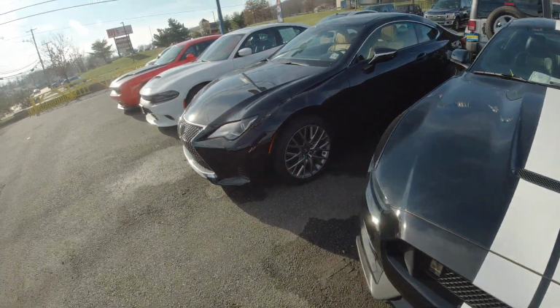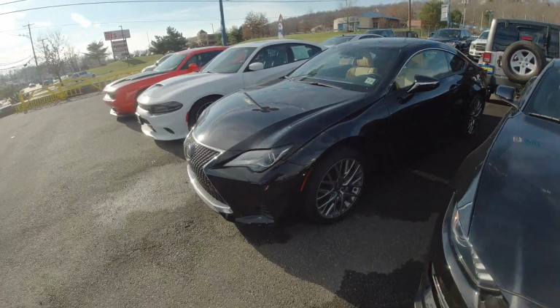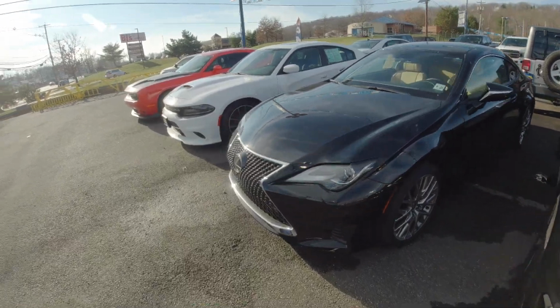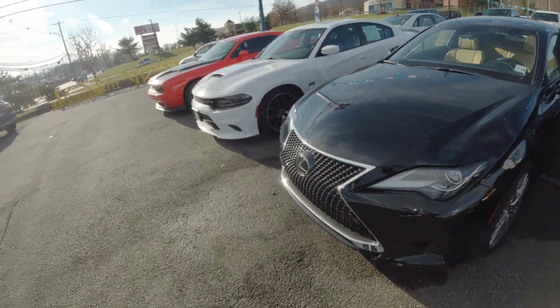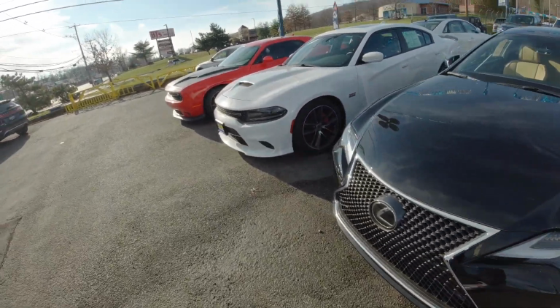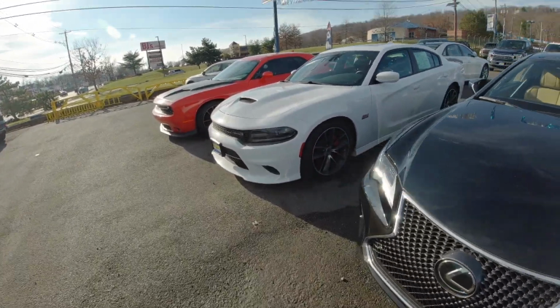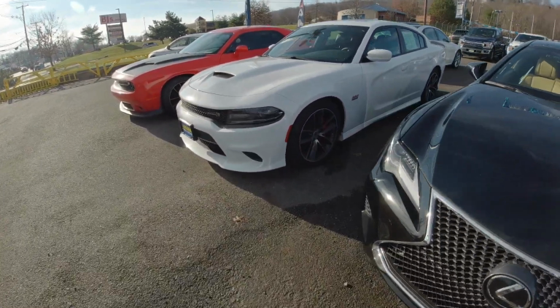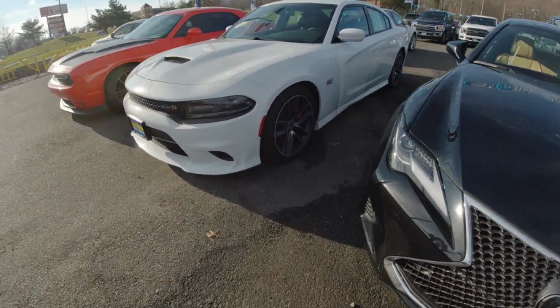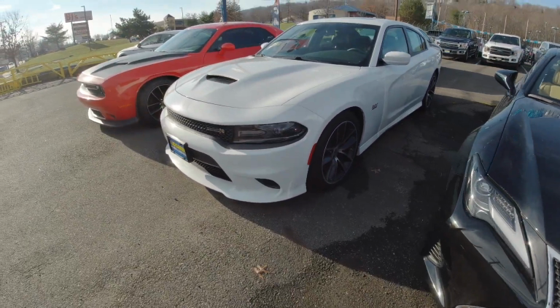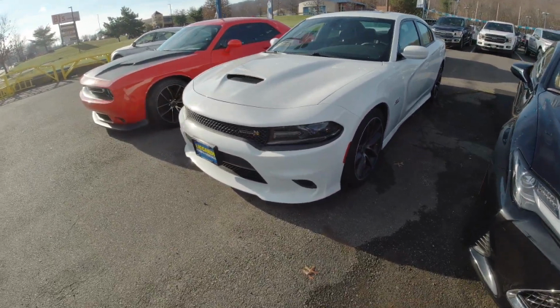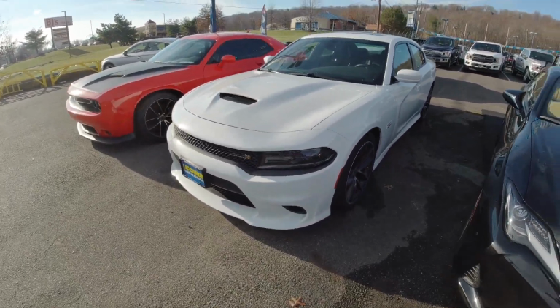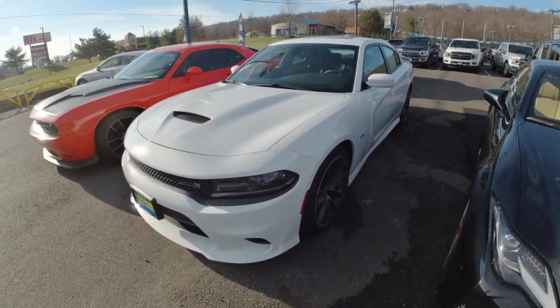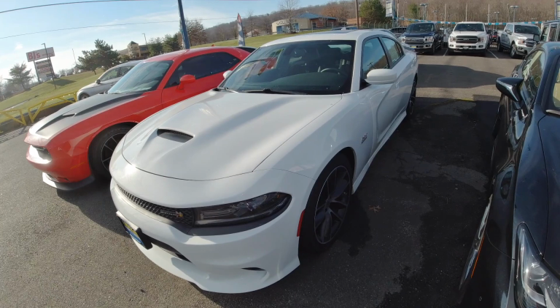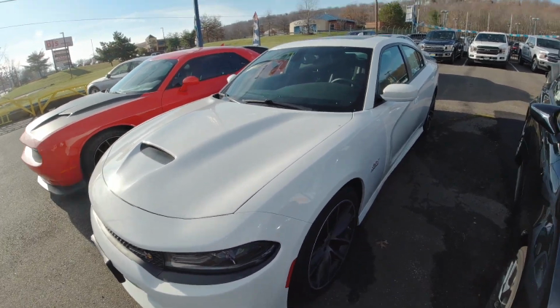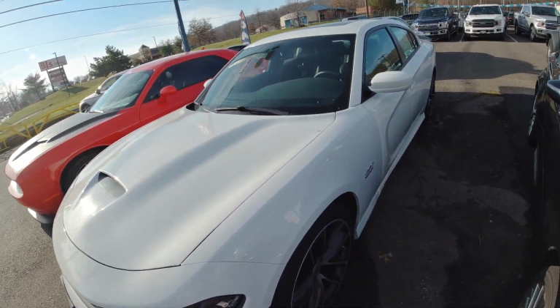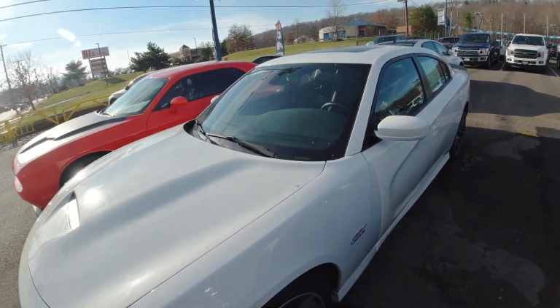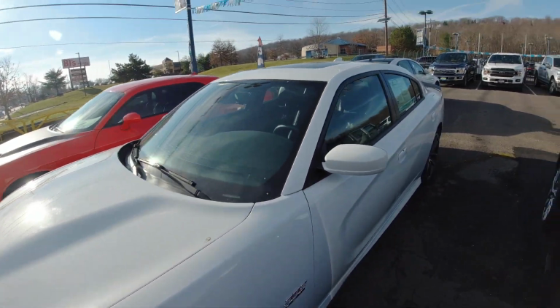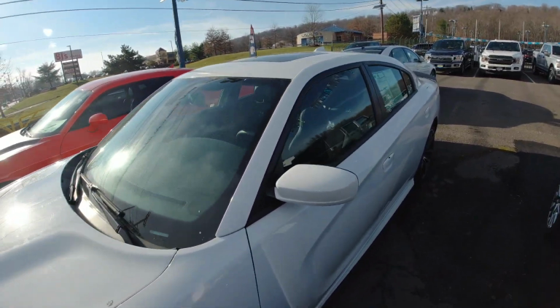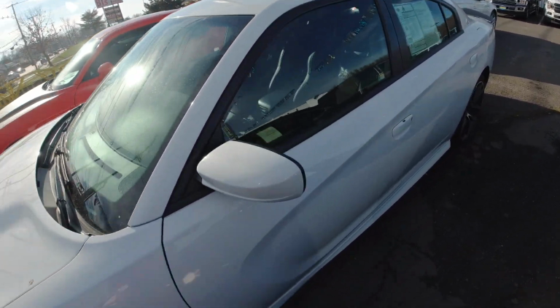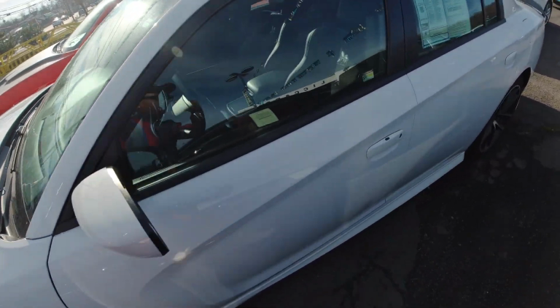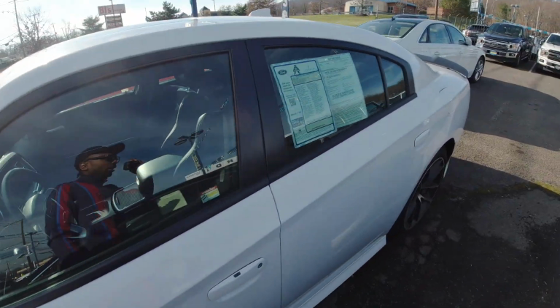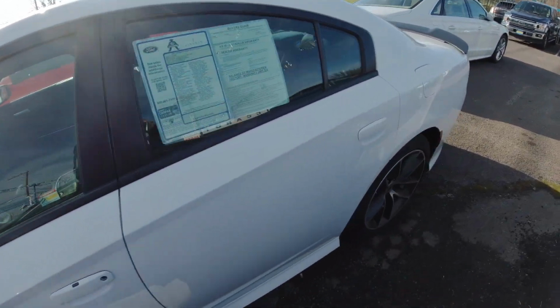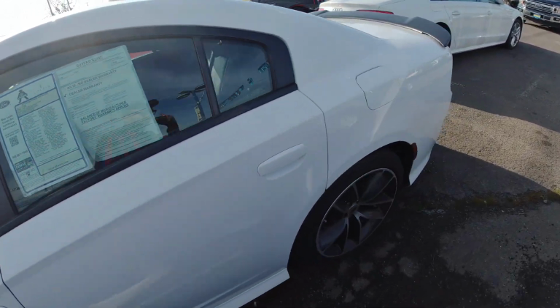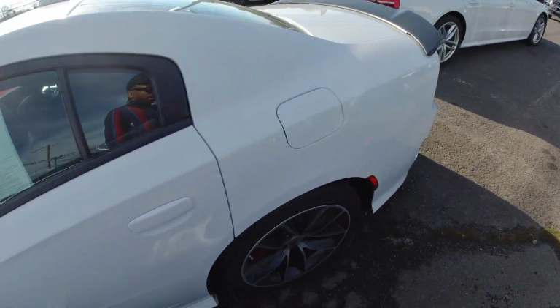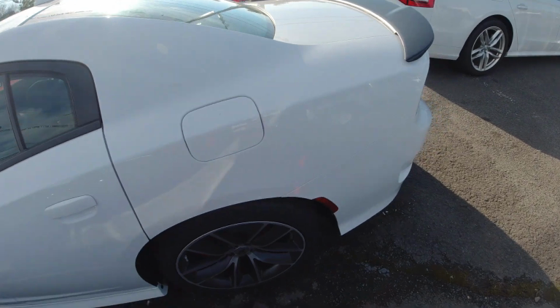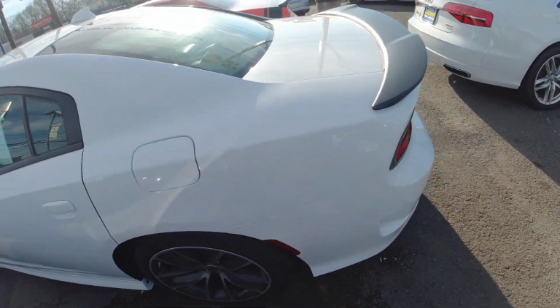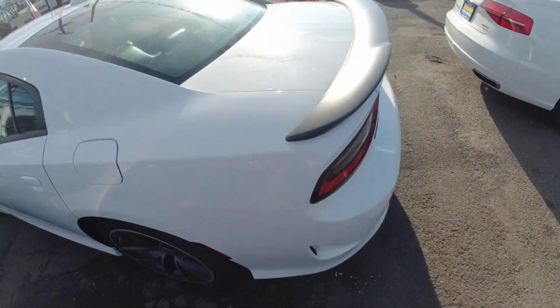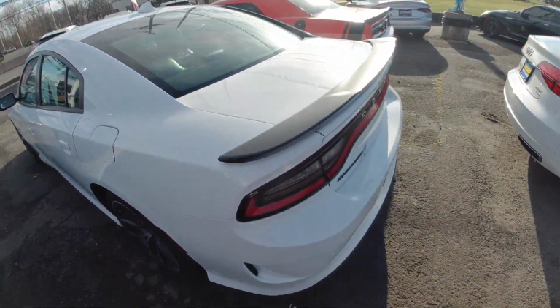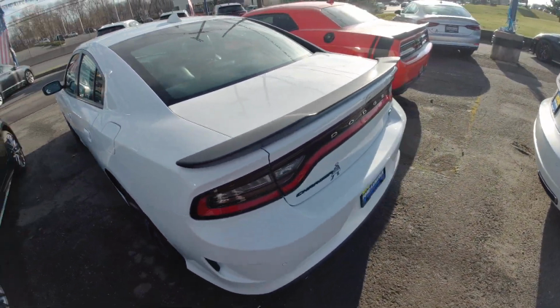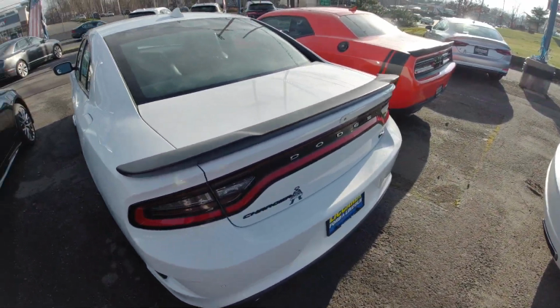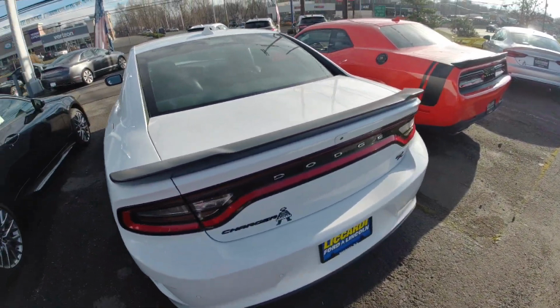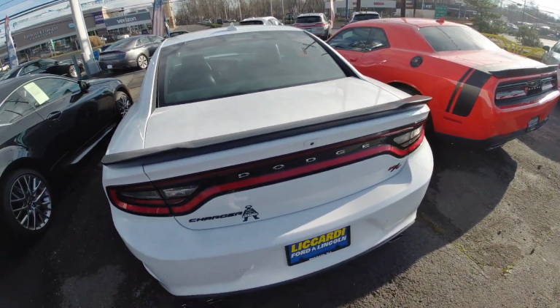Let's skip over that Lexus. They got a nice 392 right there — Scat Pack. It's a 2017, 26,000 miles. They did not have a price on it. That's nice, though. I ain't gonna lie, that's nice. Very nice.